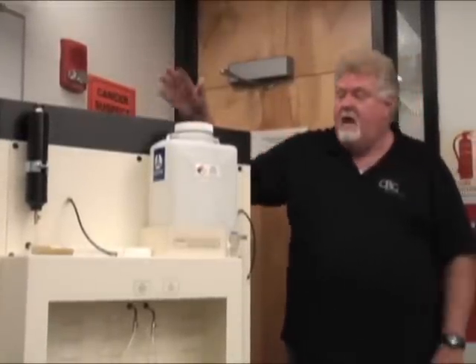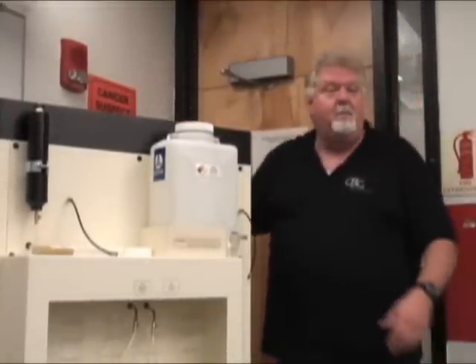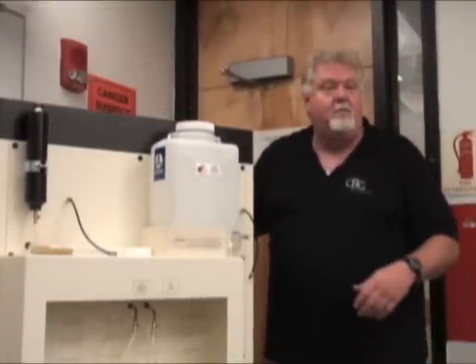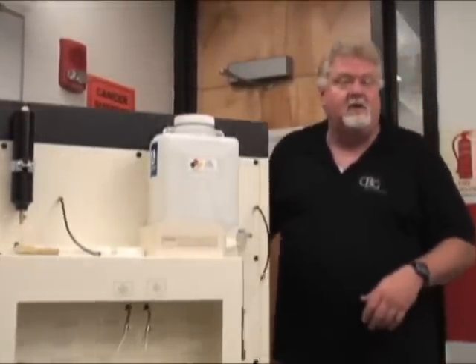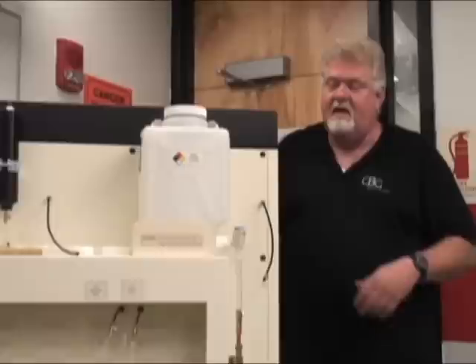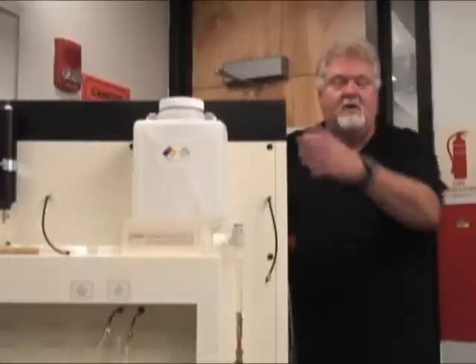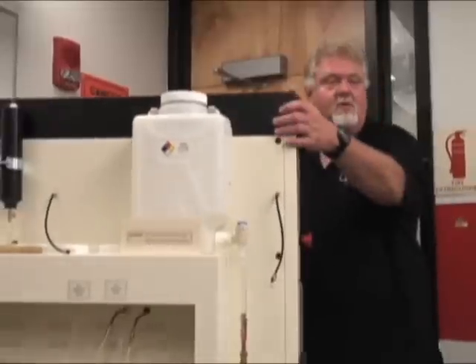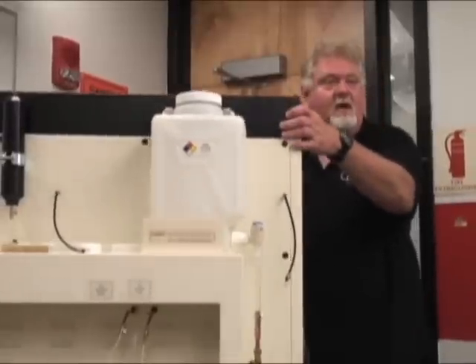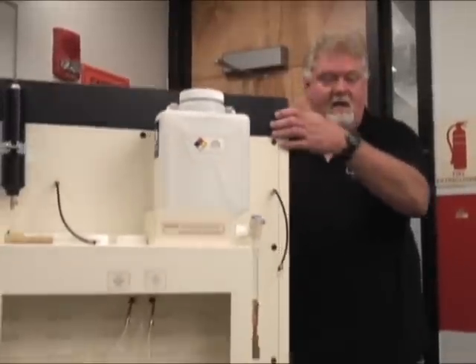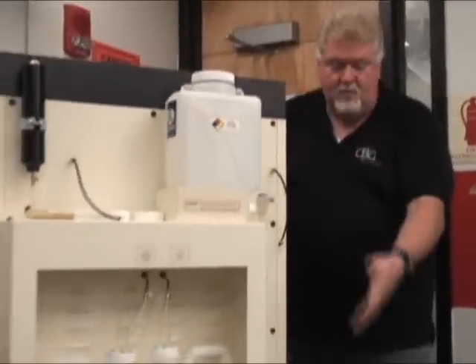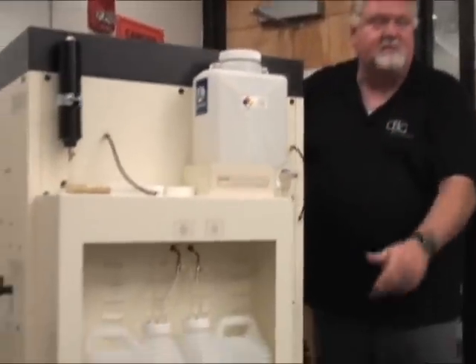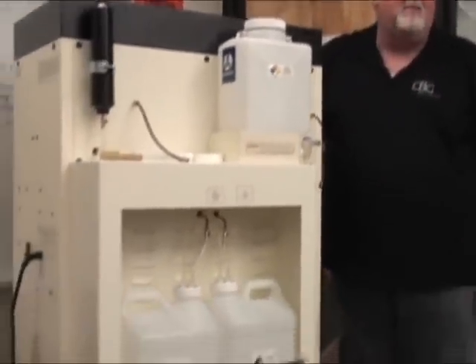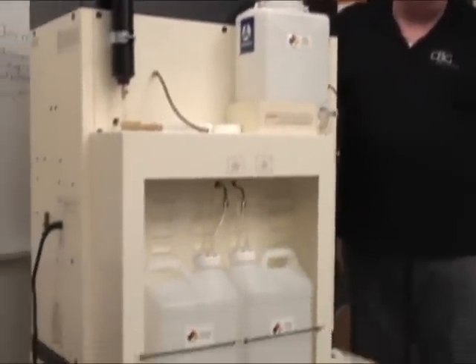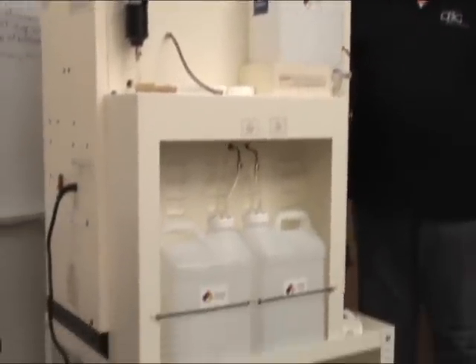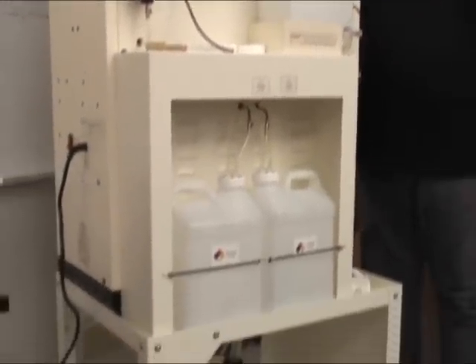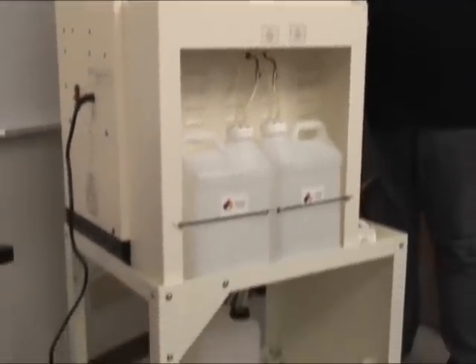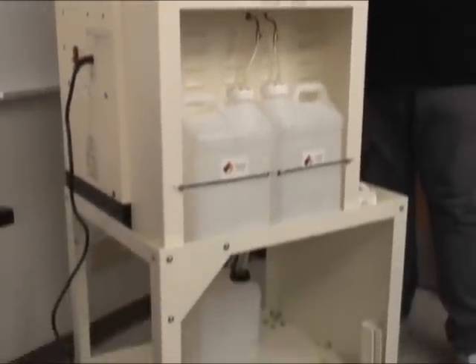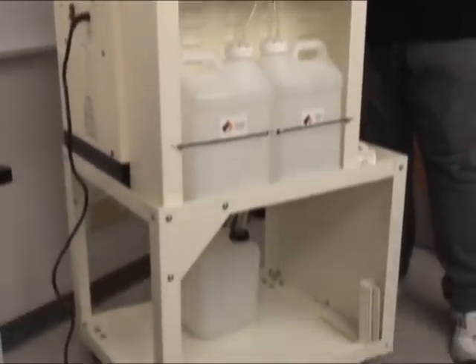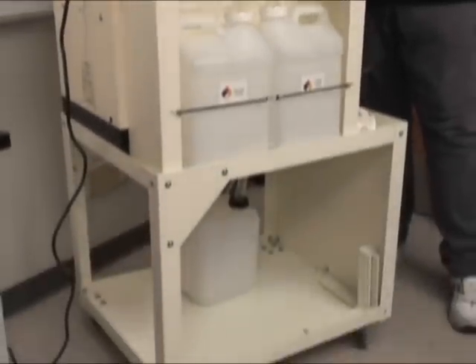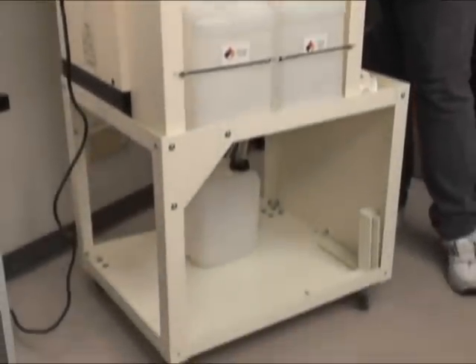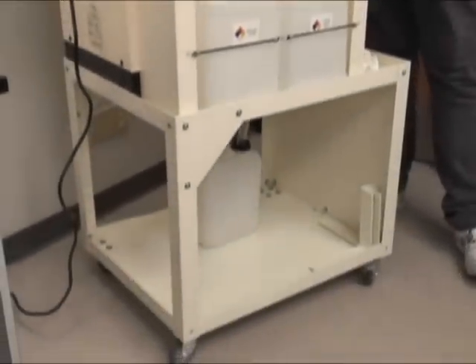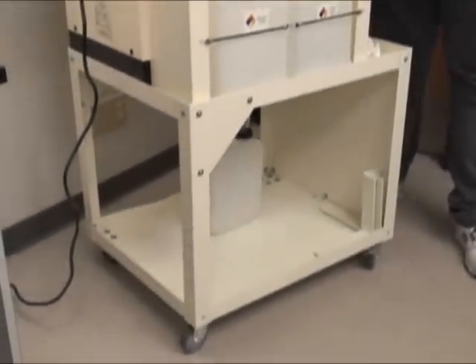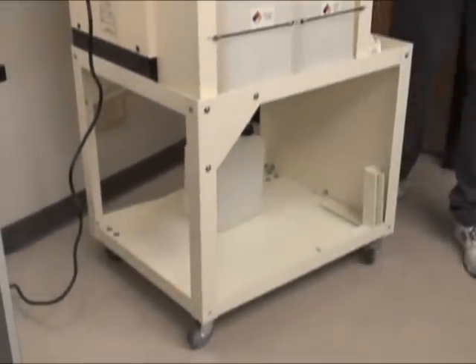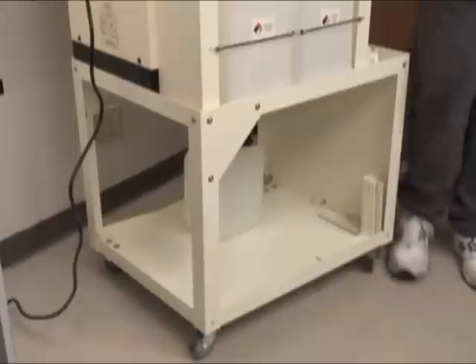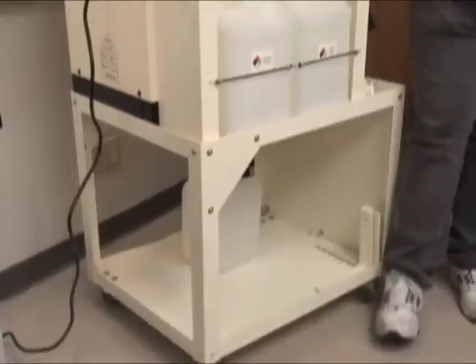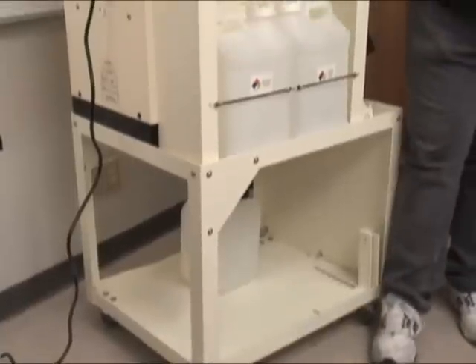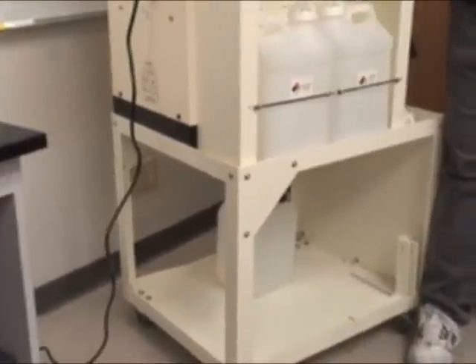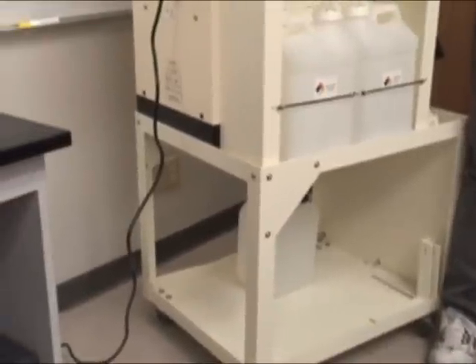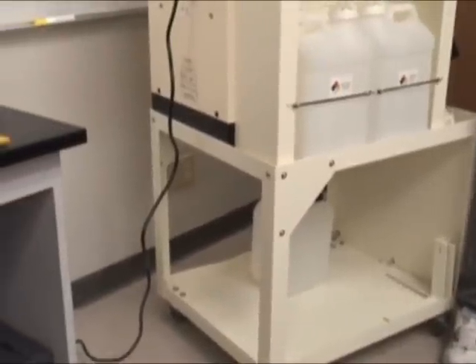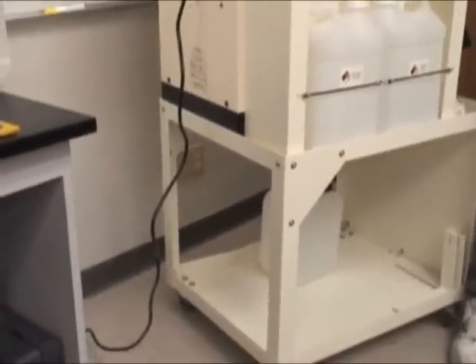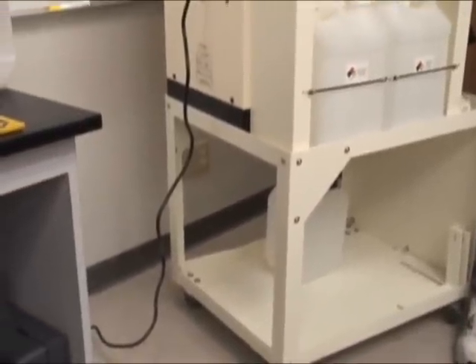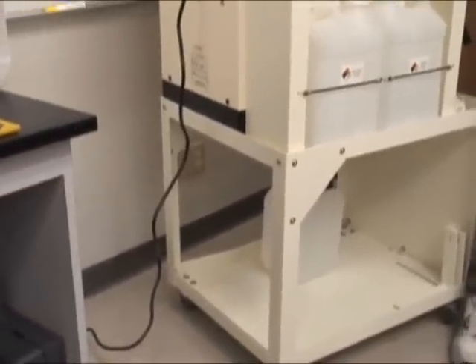It's very portable as you can see. This unit rolls very nicely — it has wheels at the bottom. The only requirement is a plug into a standard 110 outlet, nothing special.